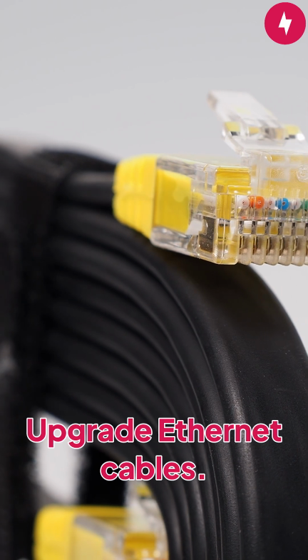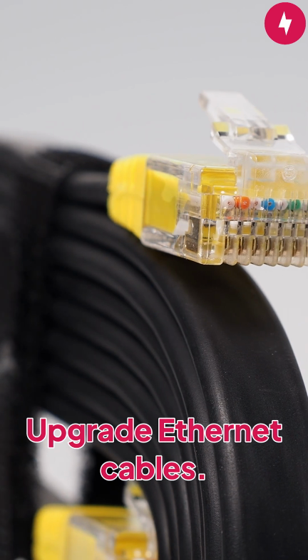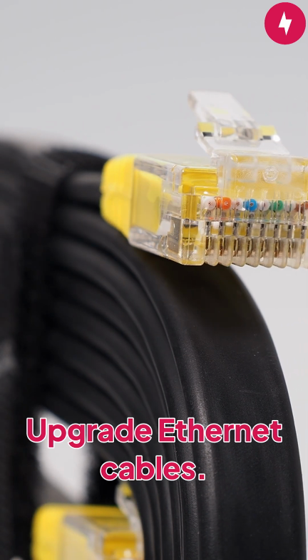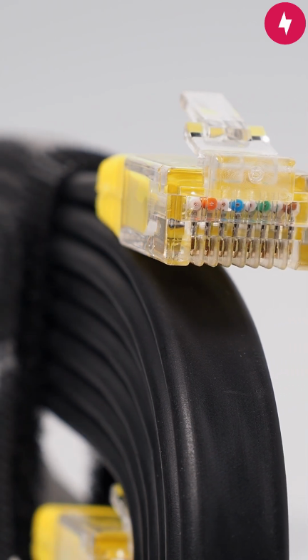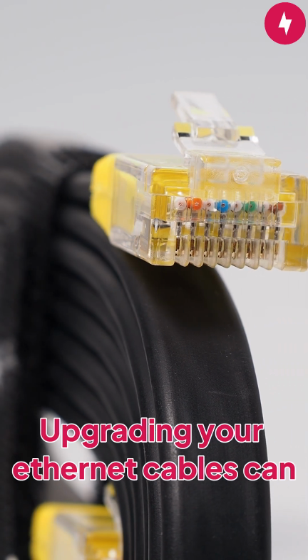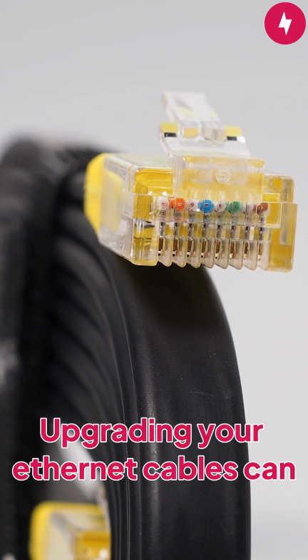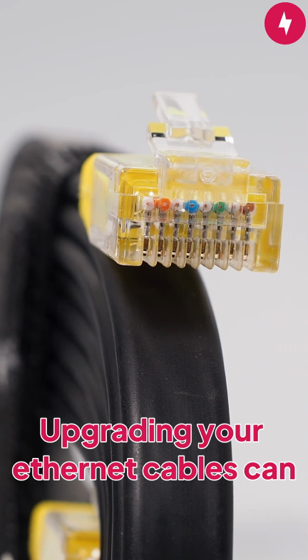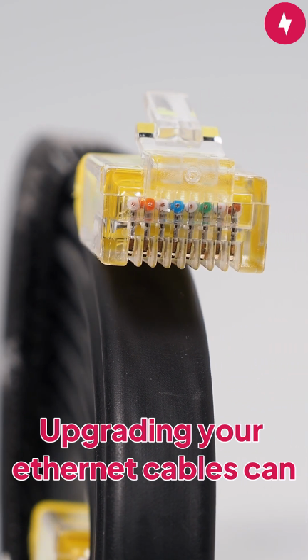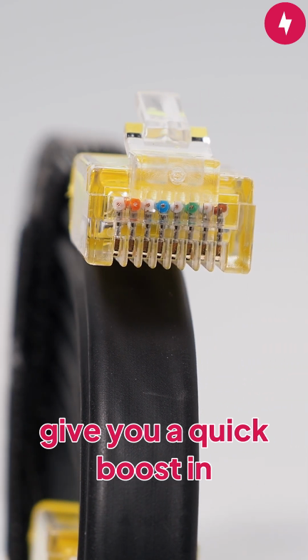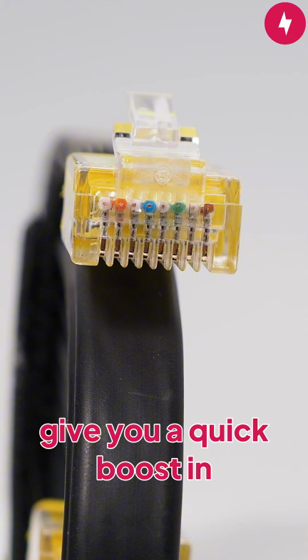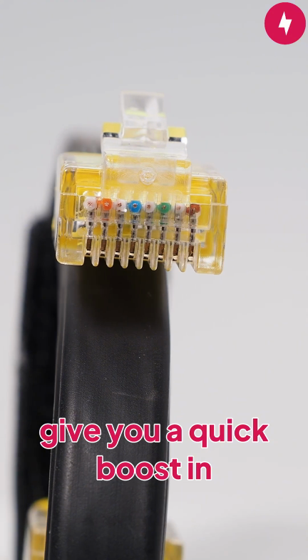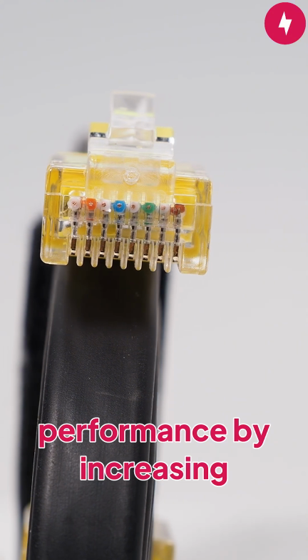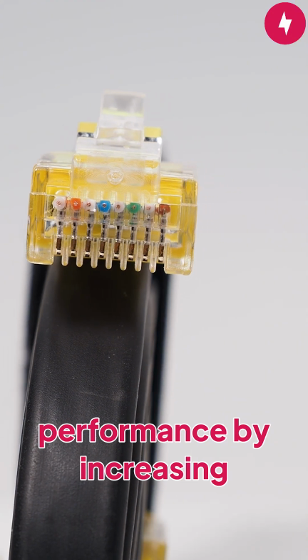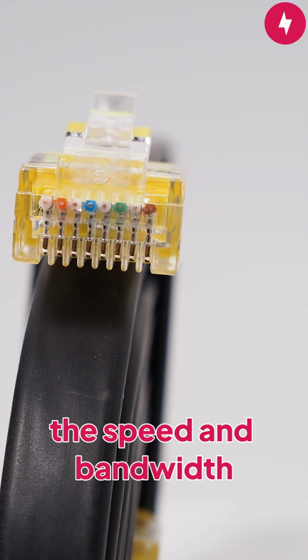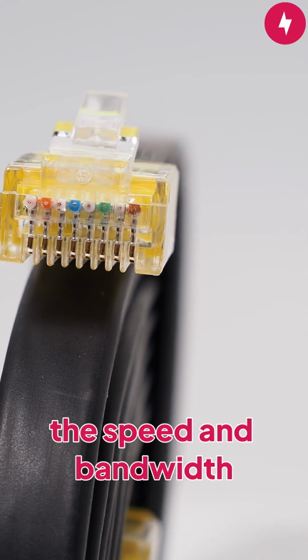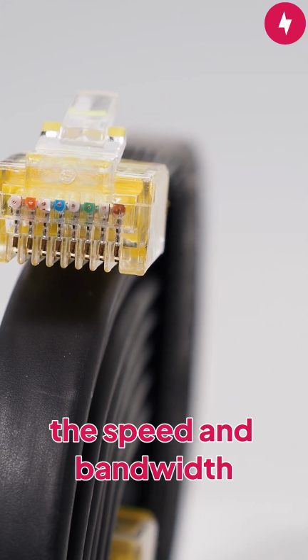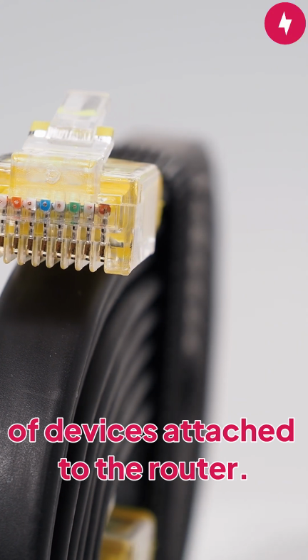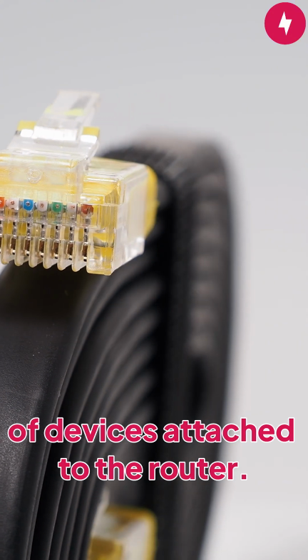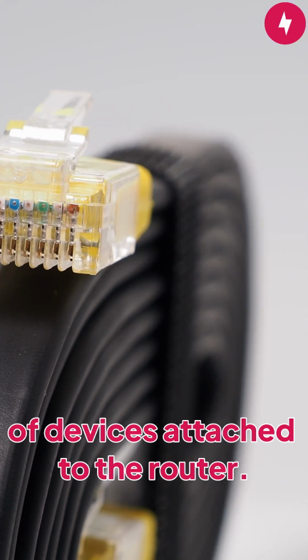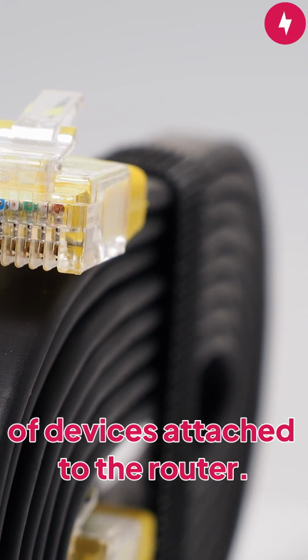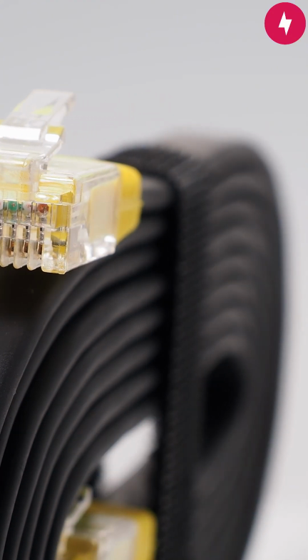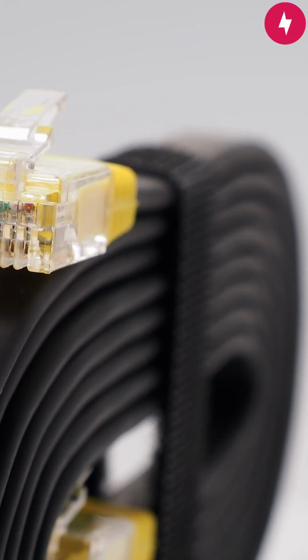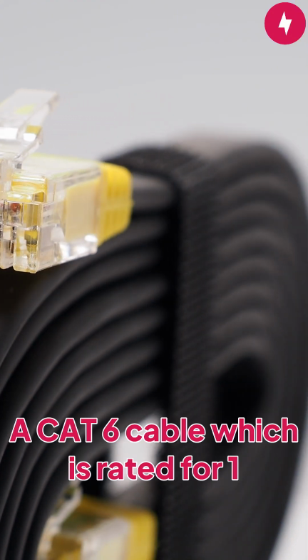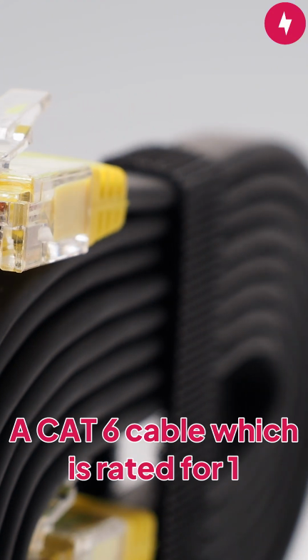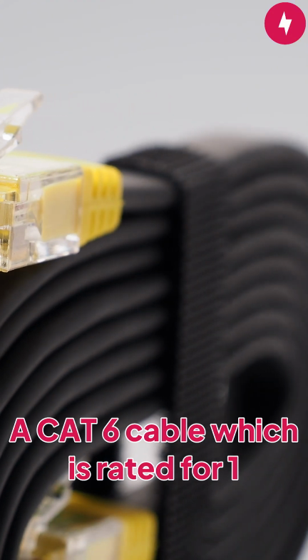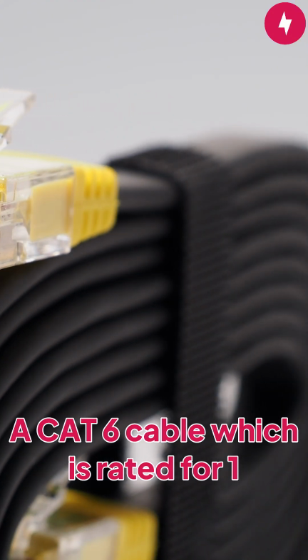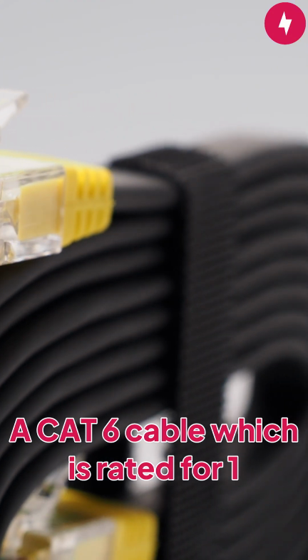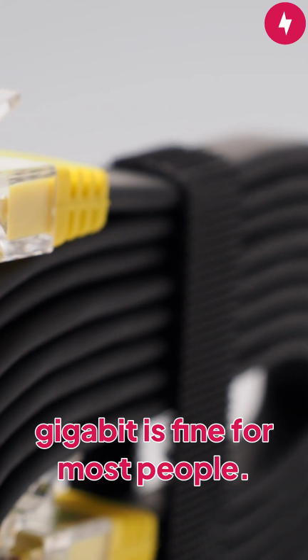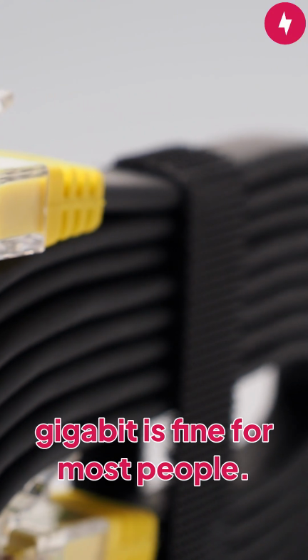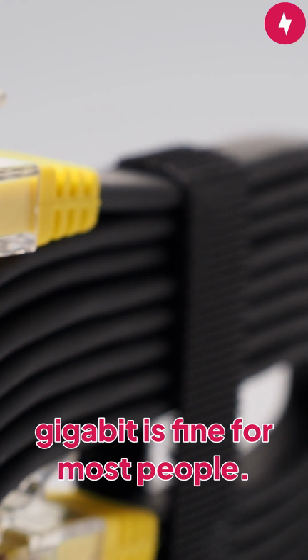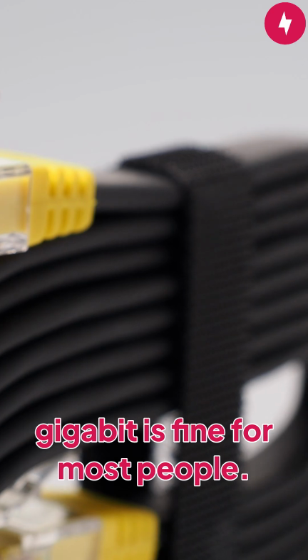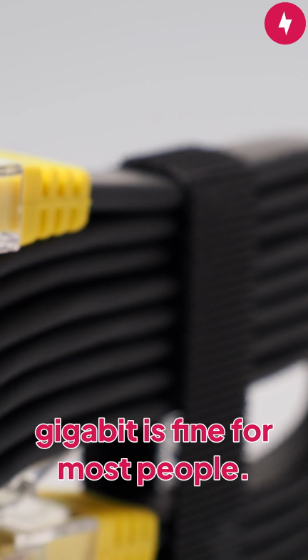Upgrade Ethernet cables. Upgrading your Ethernet cables can give you a quick boost in performance by increasing the speed and bandwidth of devices attached to the router. A Cat6 cable, which is rated for 1 gigabit, is fine for most people.